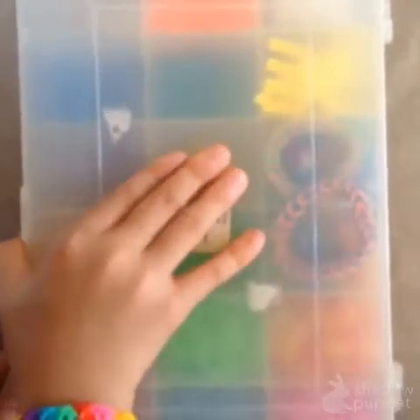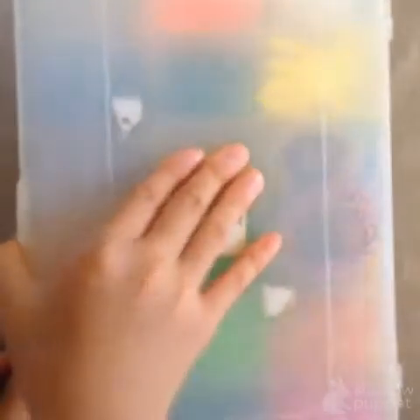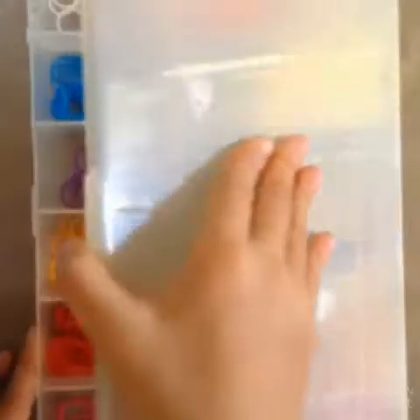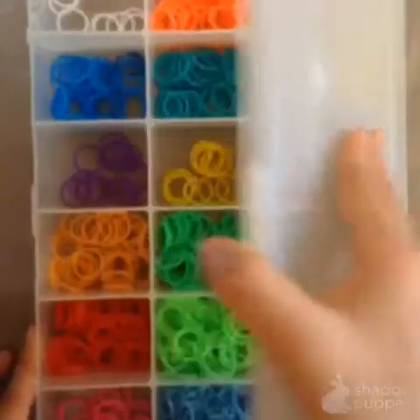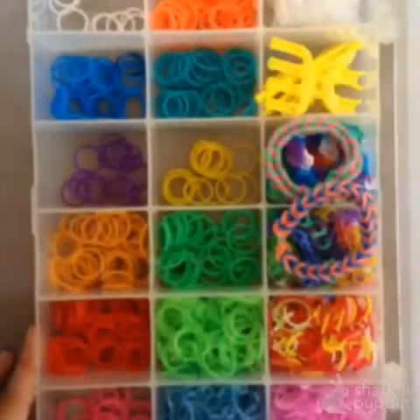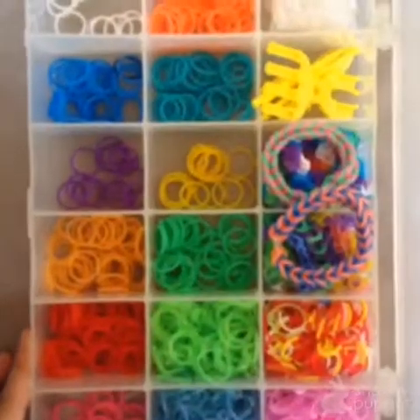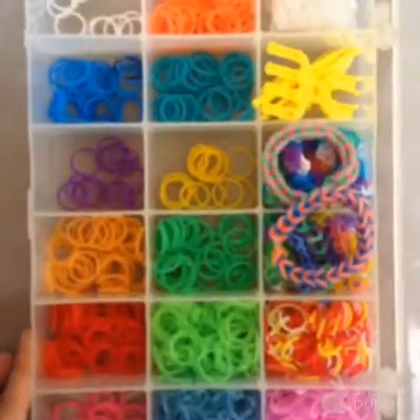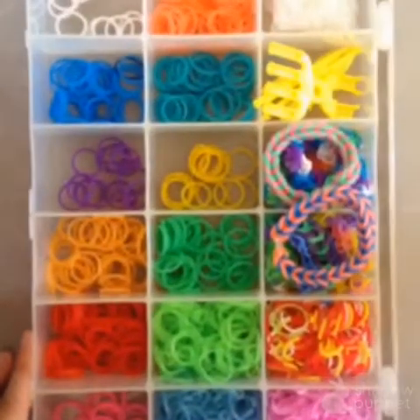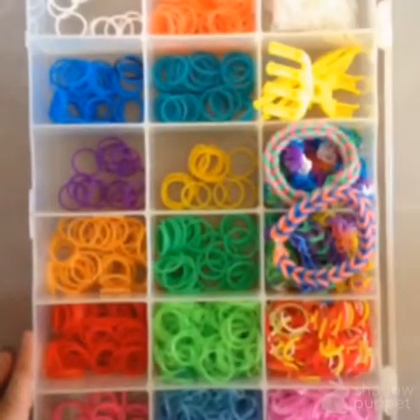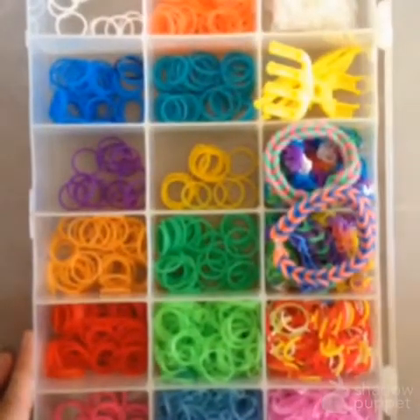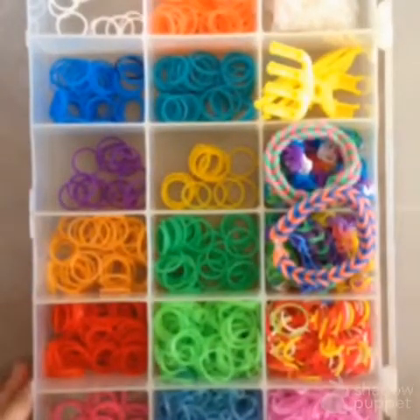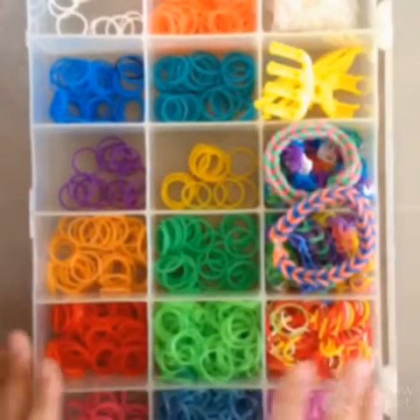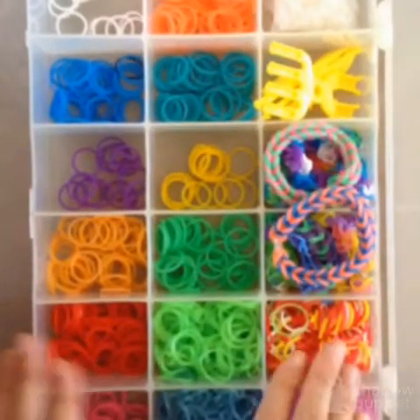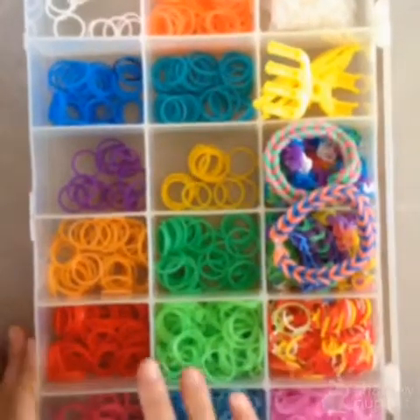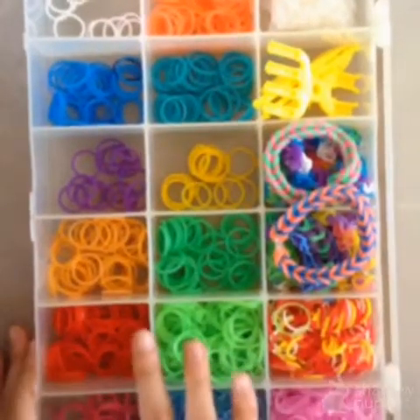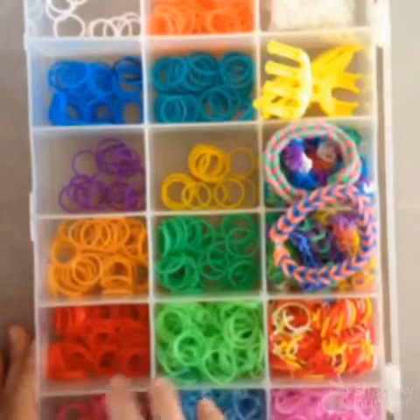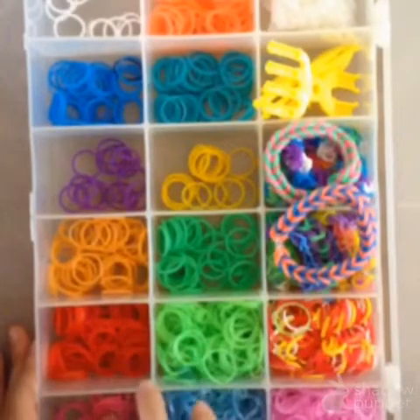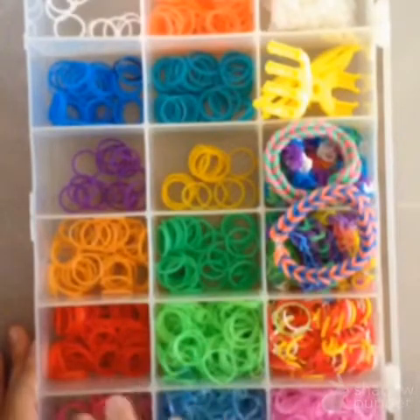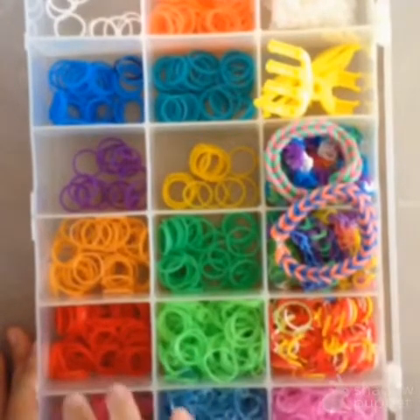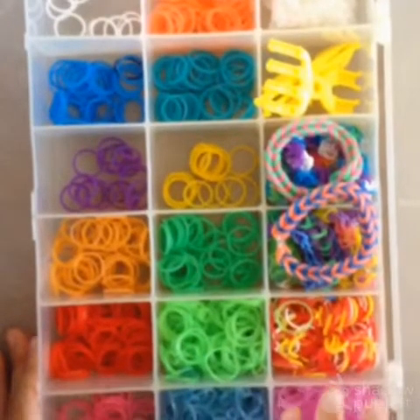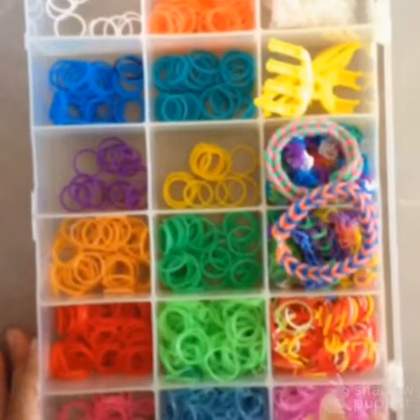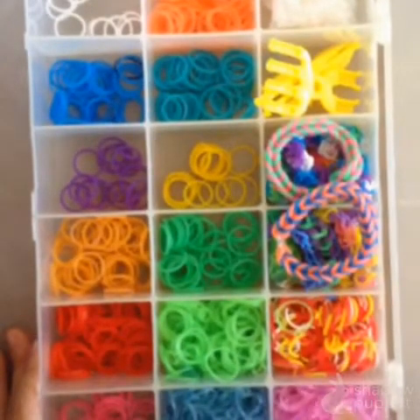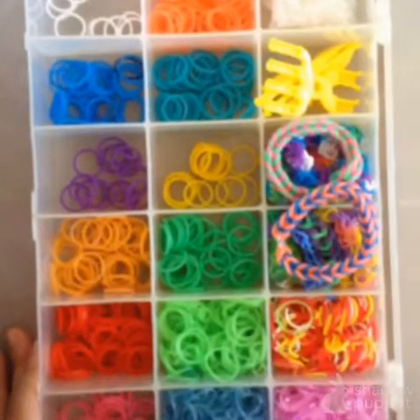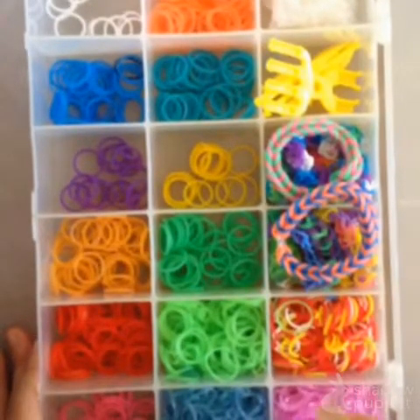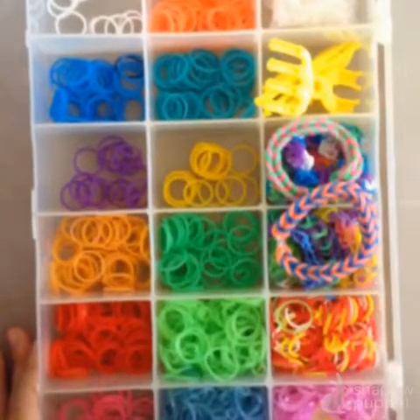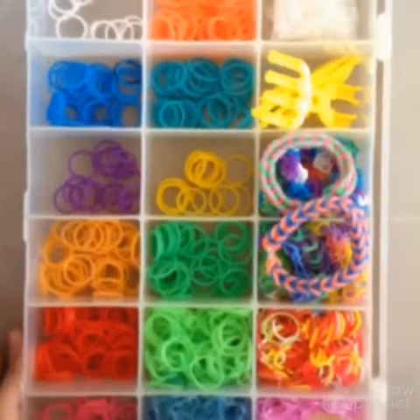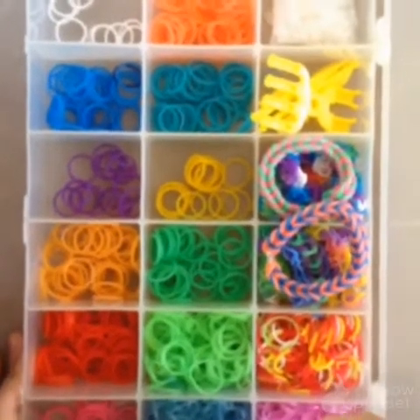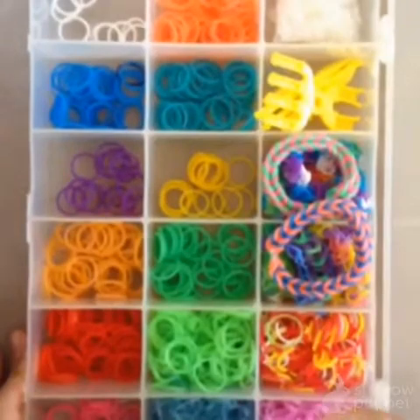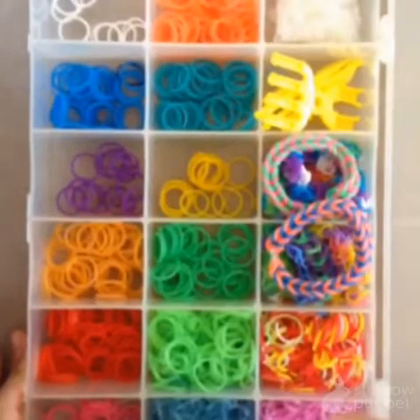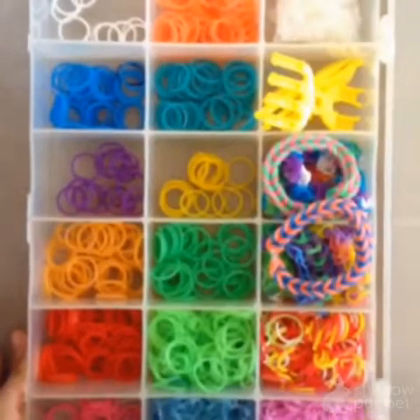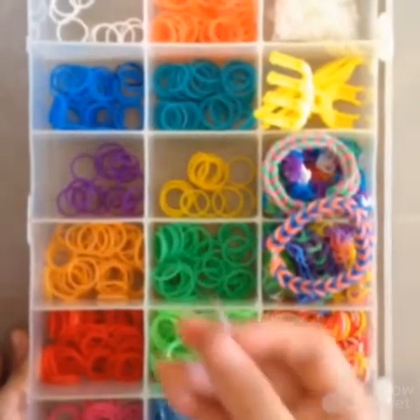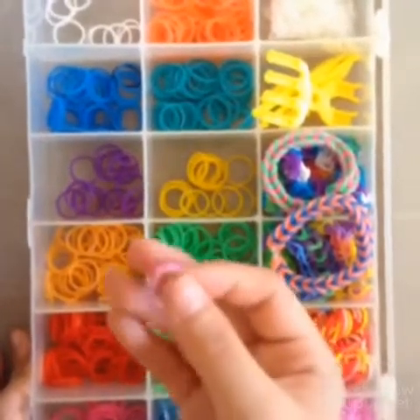Welcome to my Rain Balloon Kit. I have many colors. Pink. I have the violet pink. It's kind of cute.